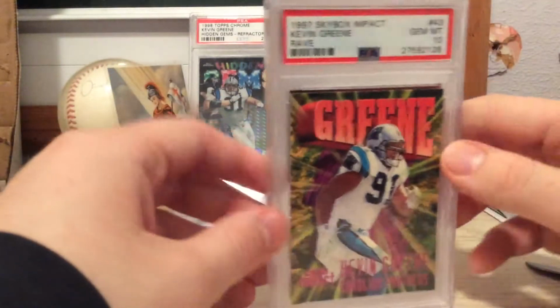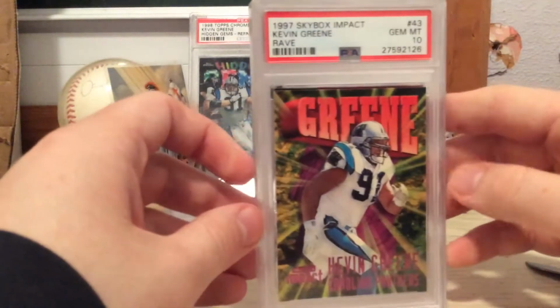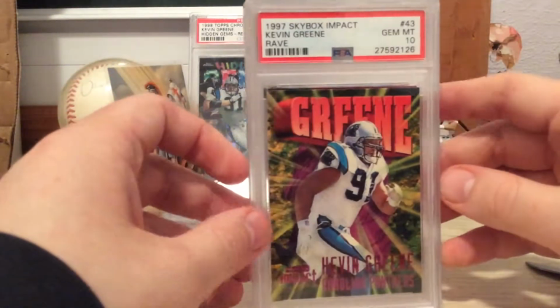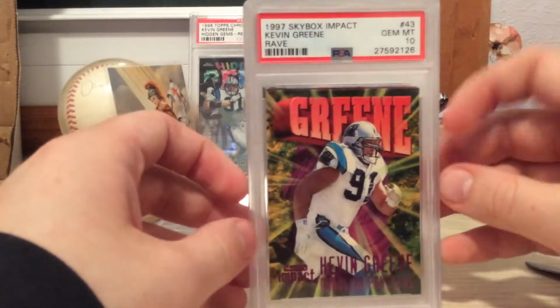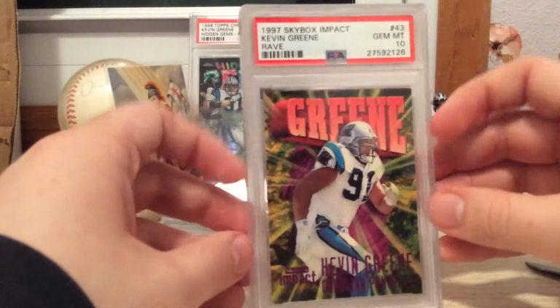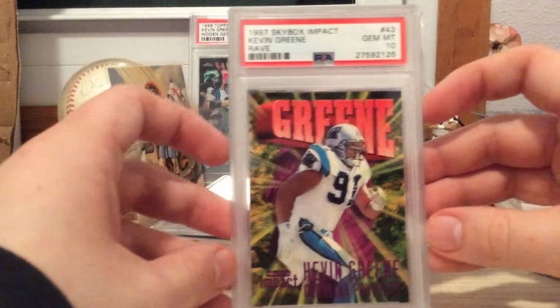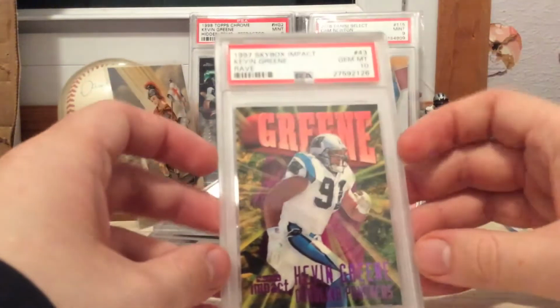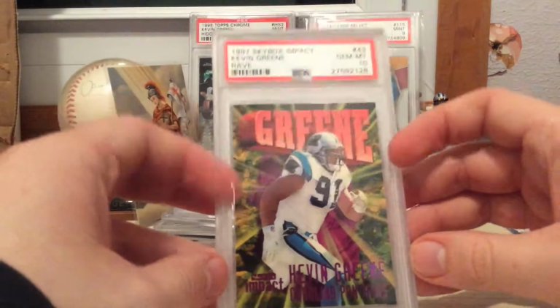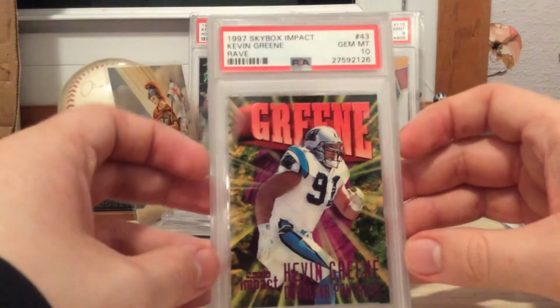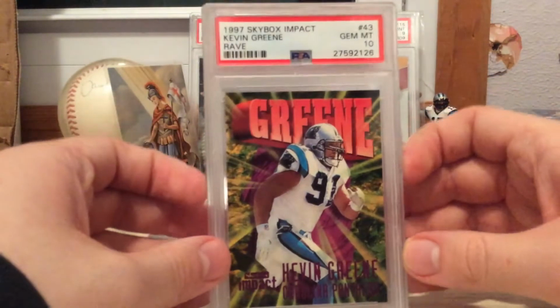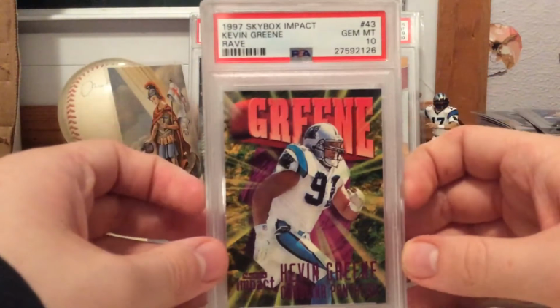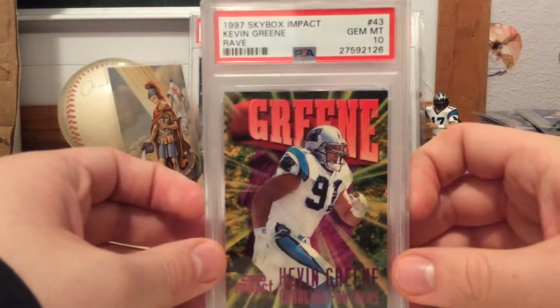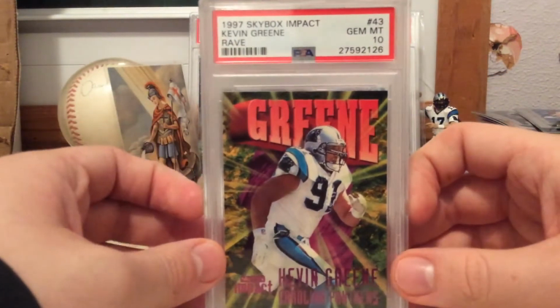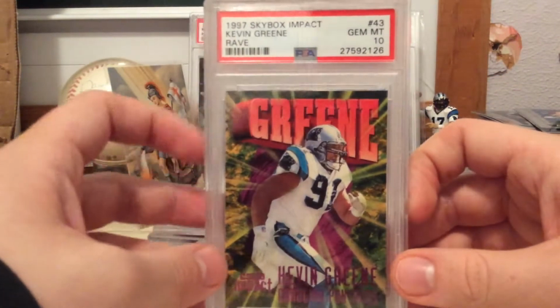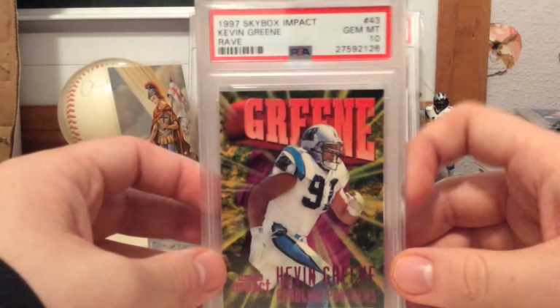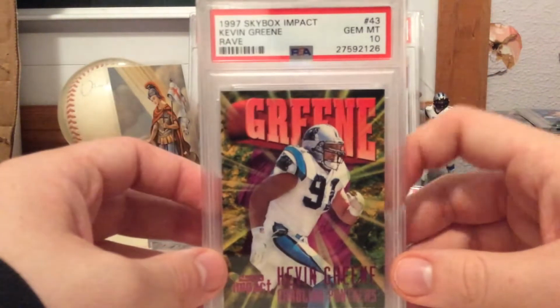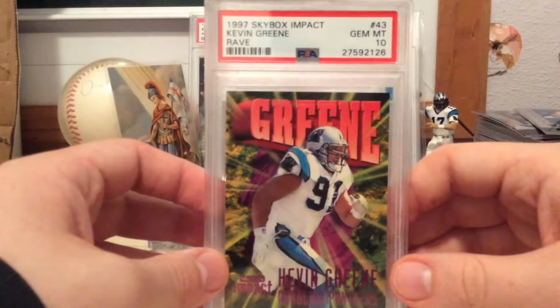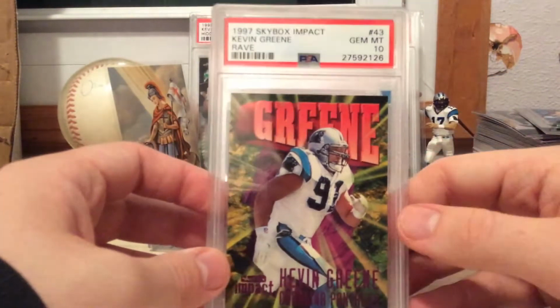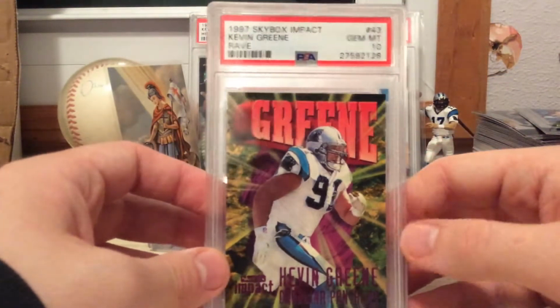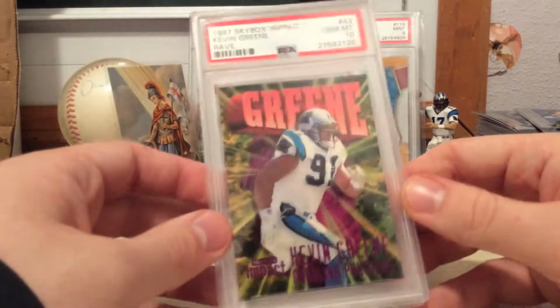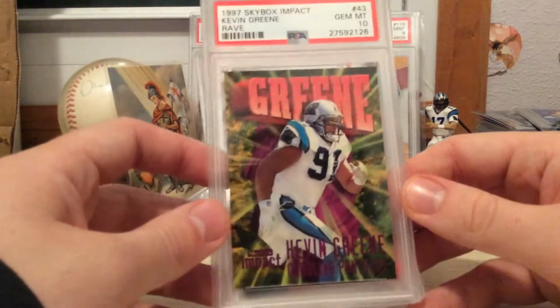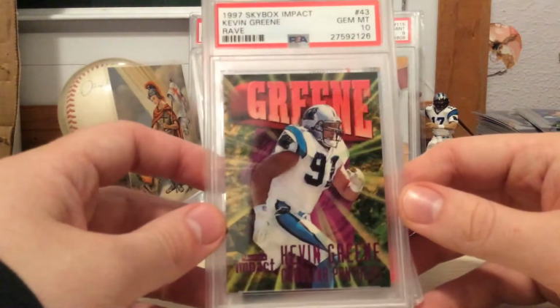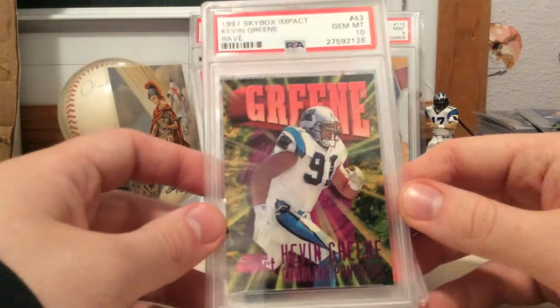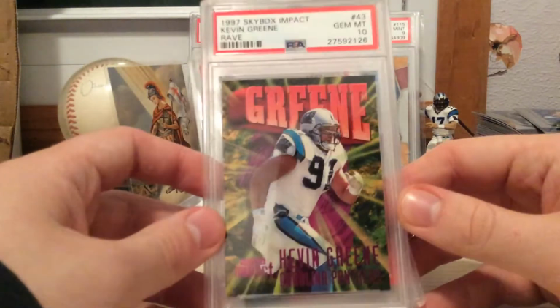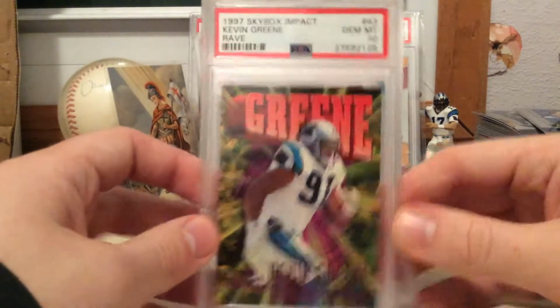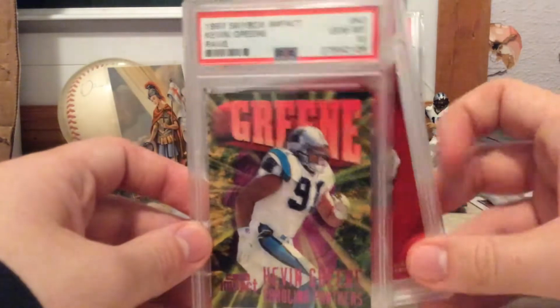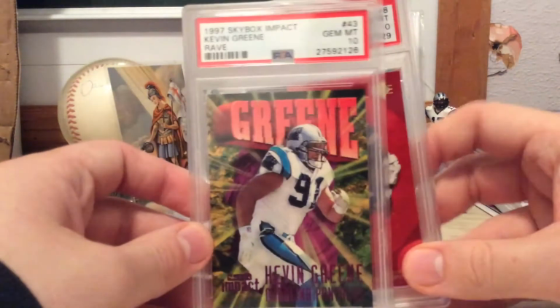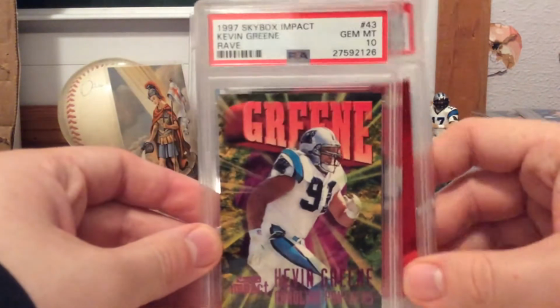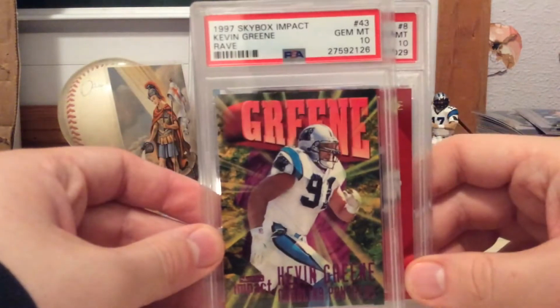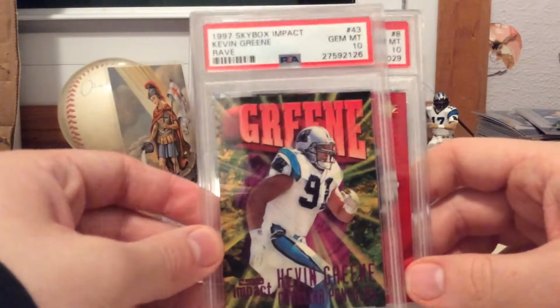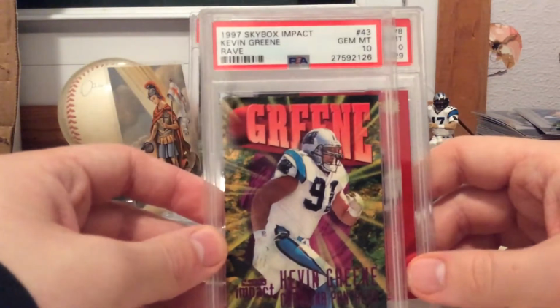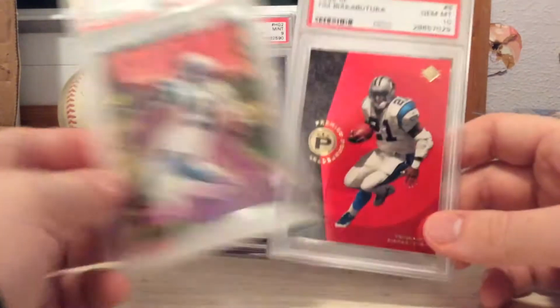Next up, we got this really, really nice Pop 1 Skybox Gem 10 Rave Kevin Greene. Love these older slabs — that's pretty sweet.